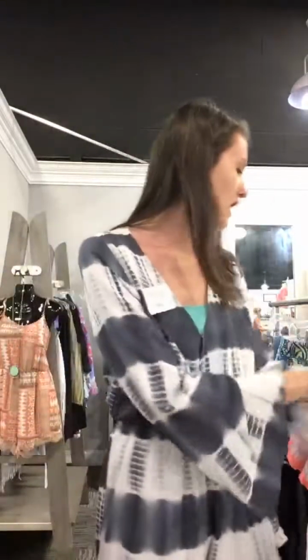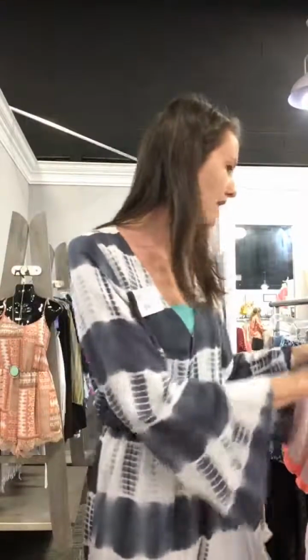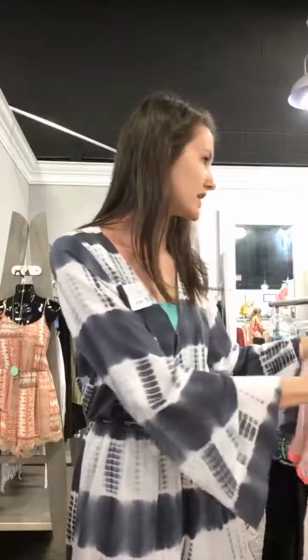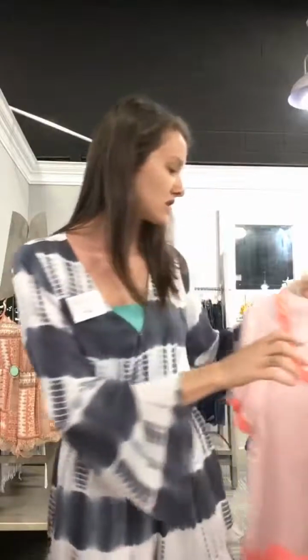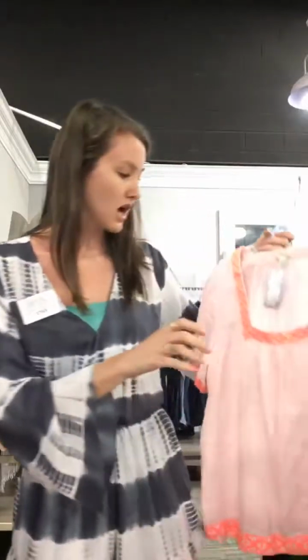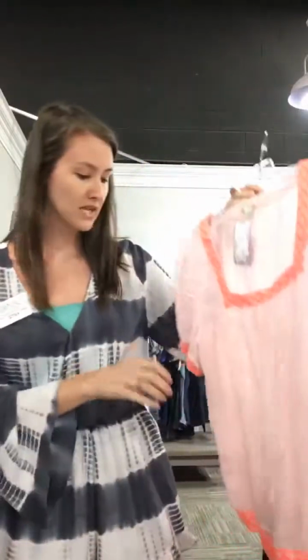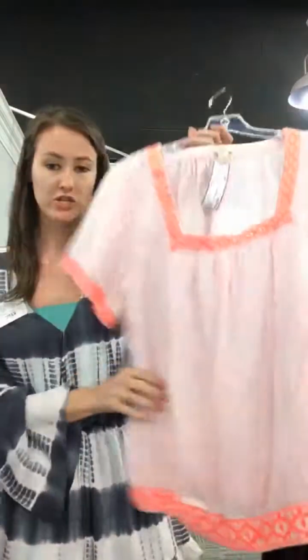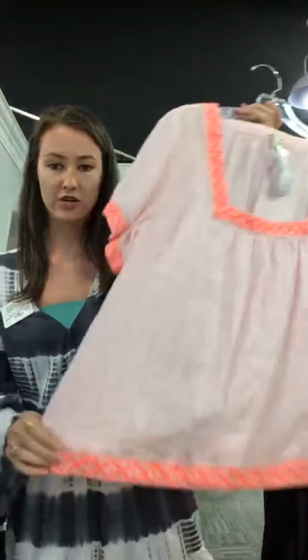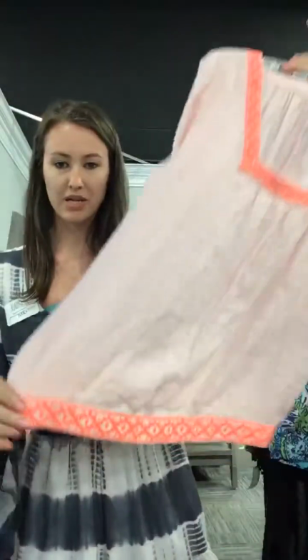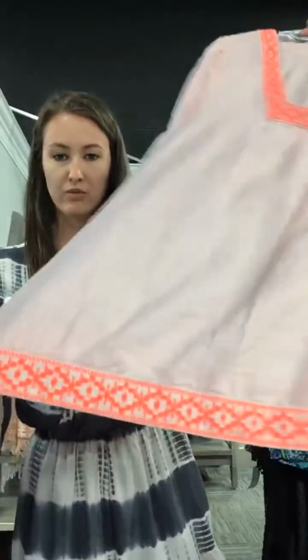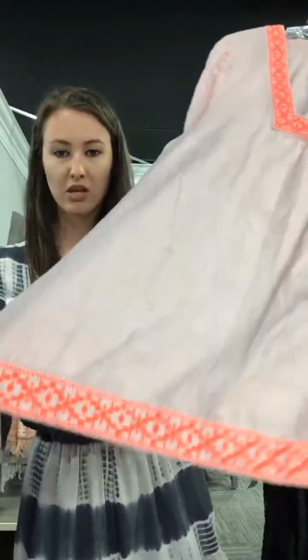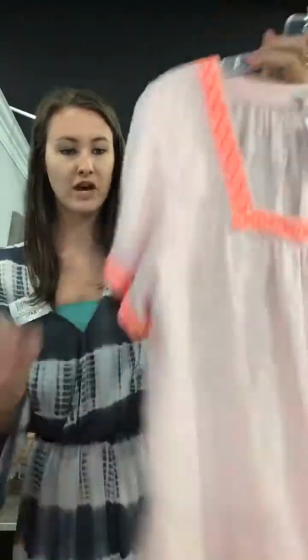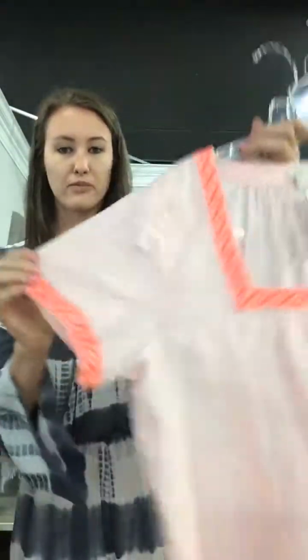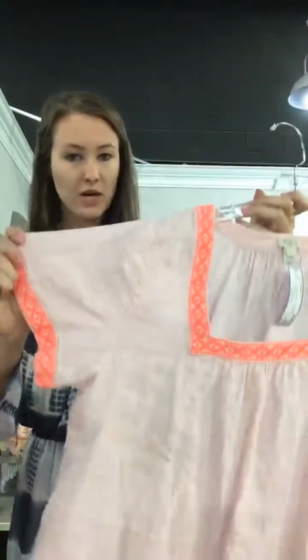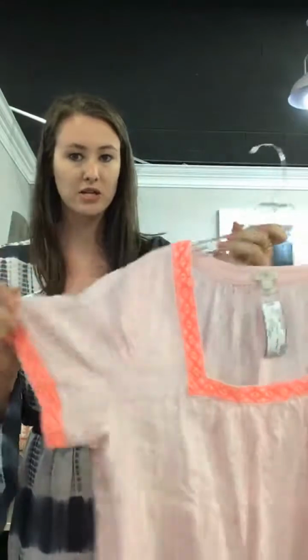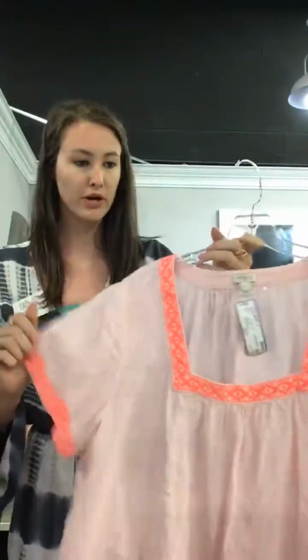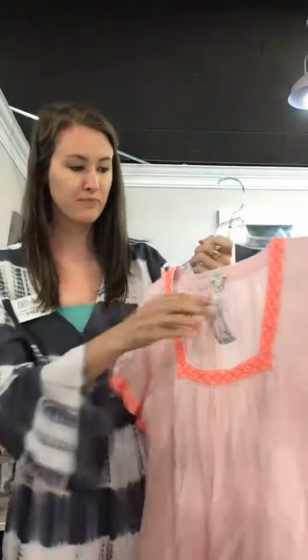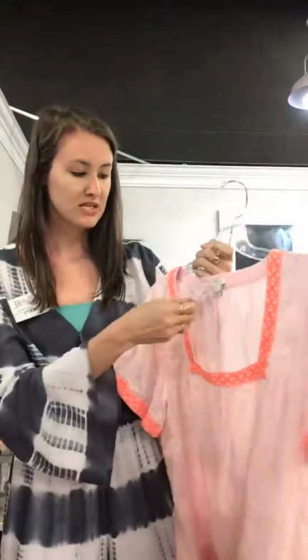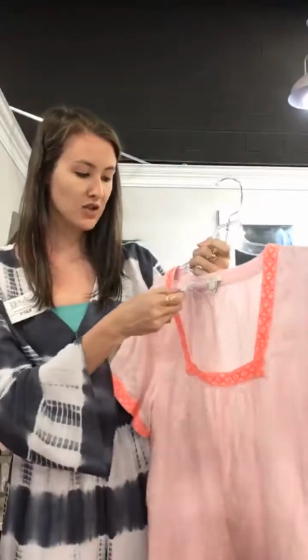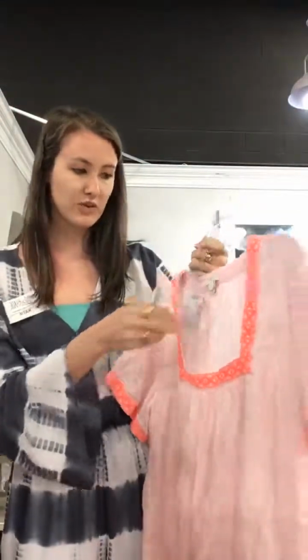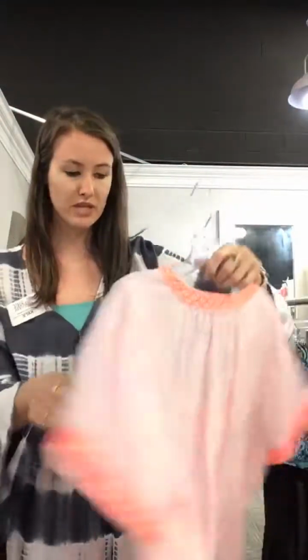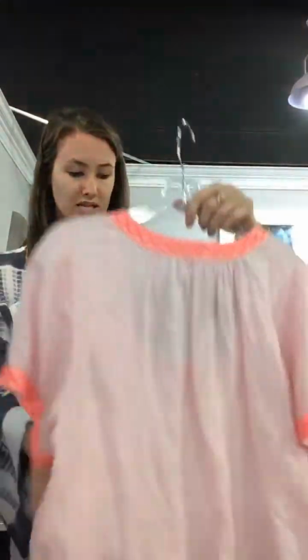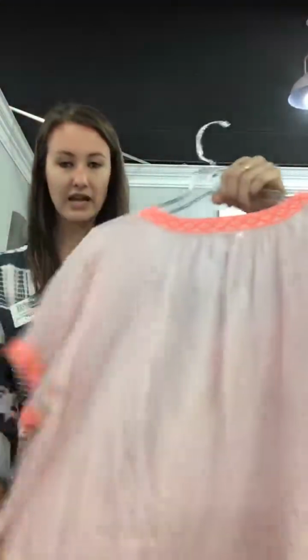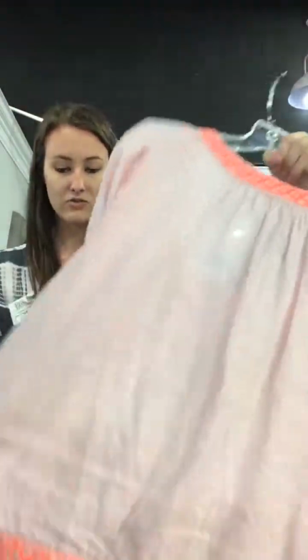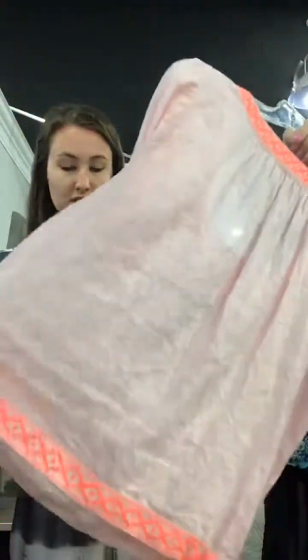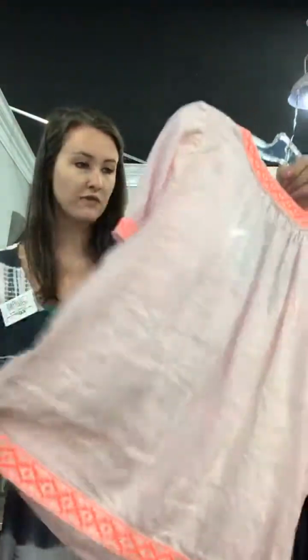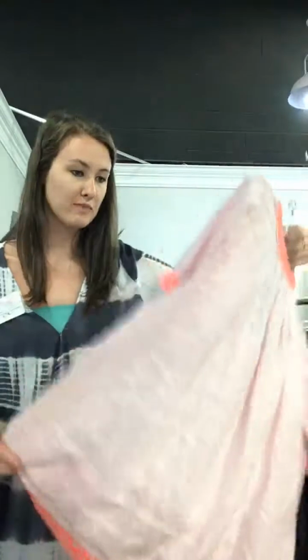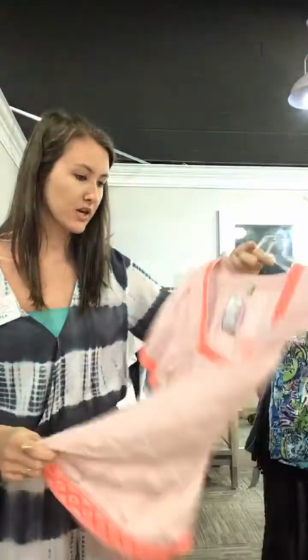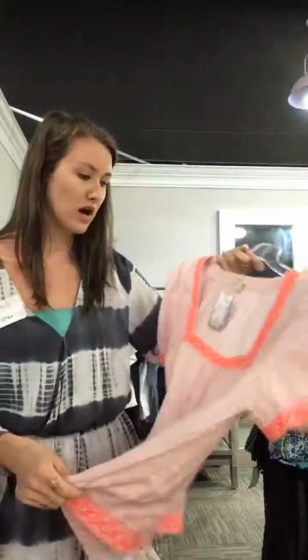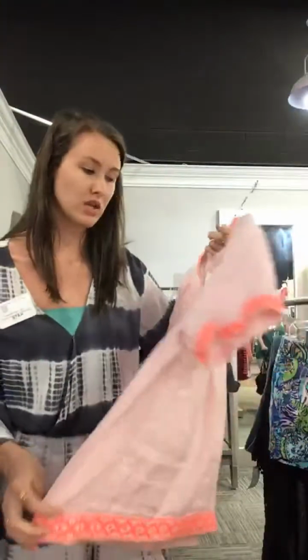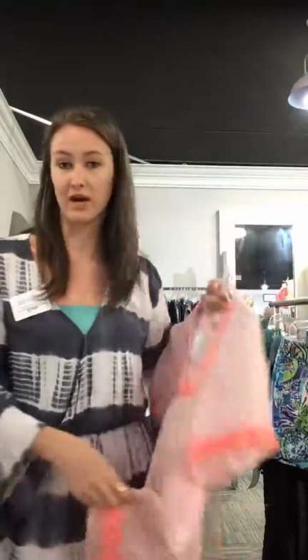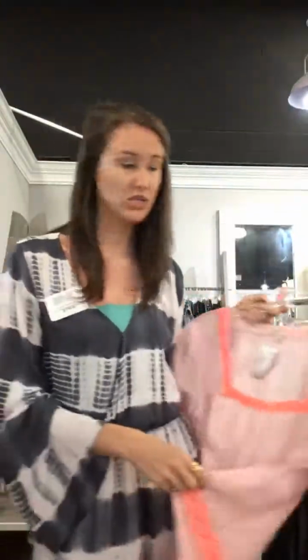We have this size large J.Crew top again with cute, fun, vibrant colors and embroidery. It's only $14 today. Really soft, lightweight material — really cute with a pair of white jeans.